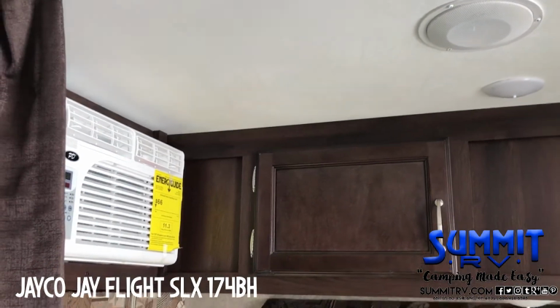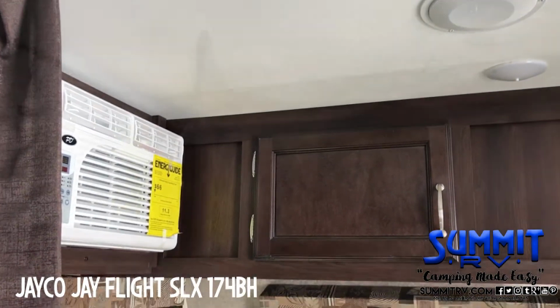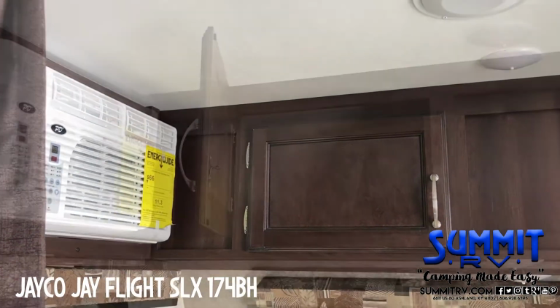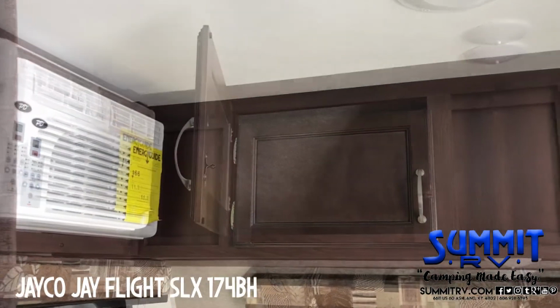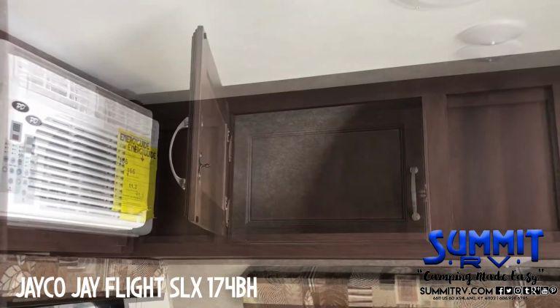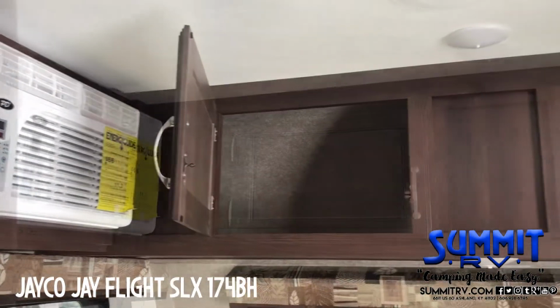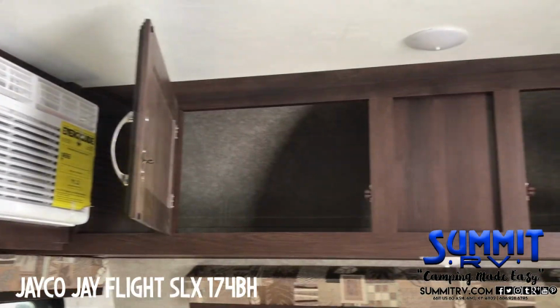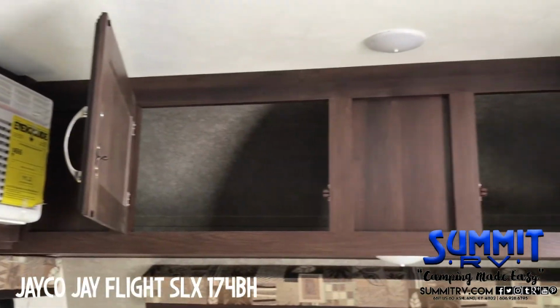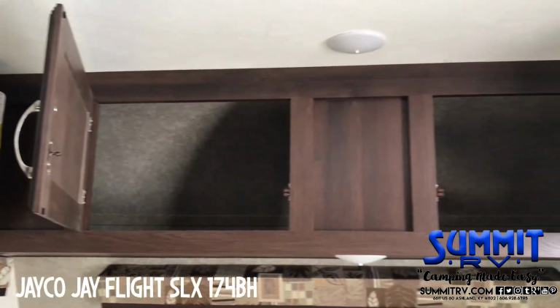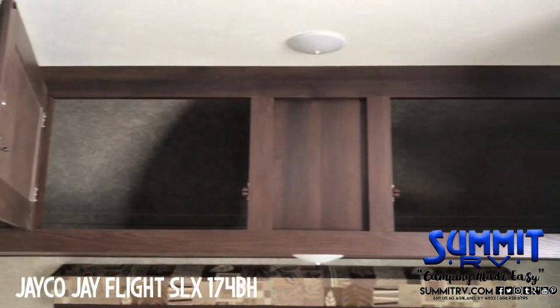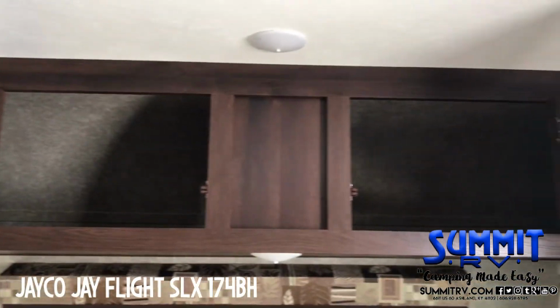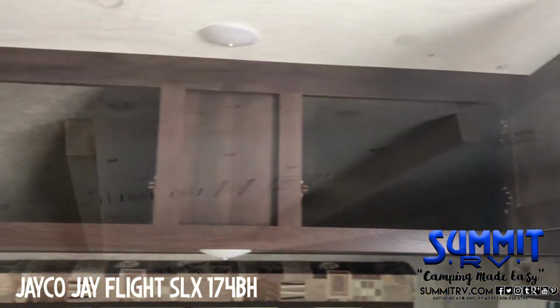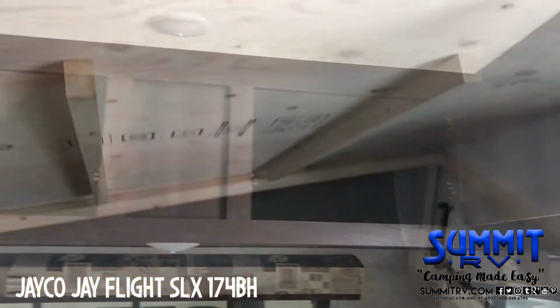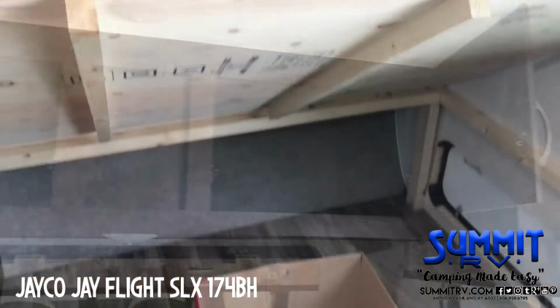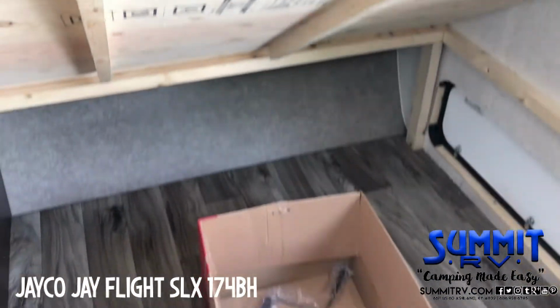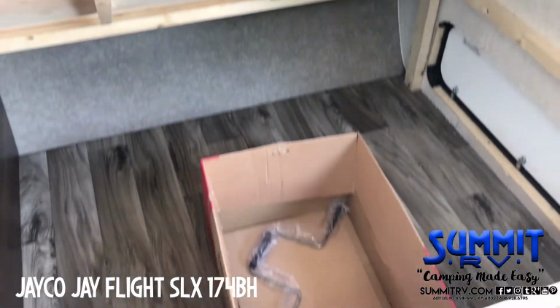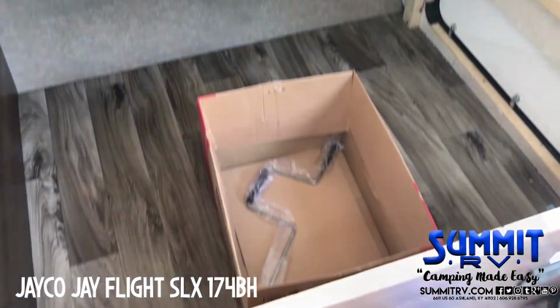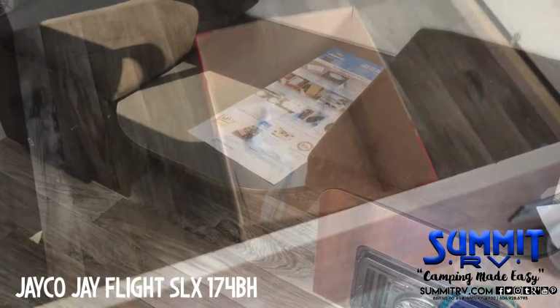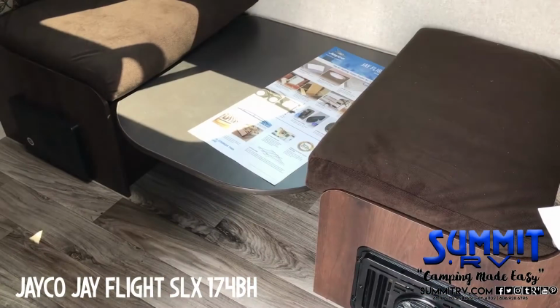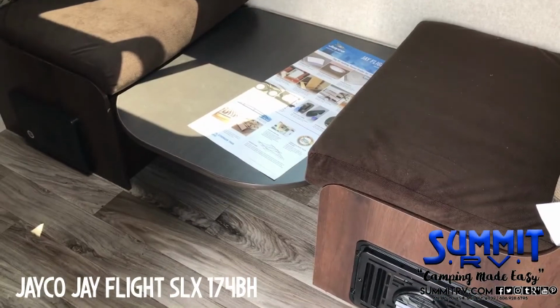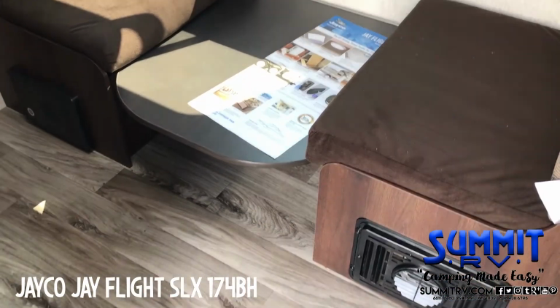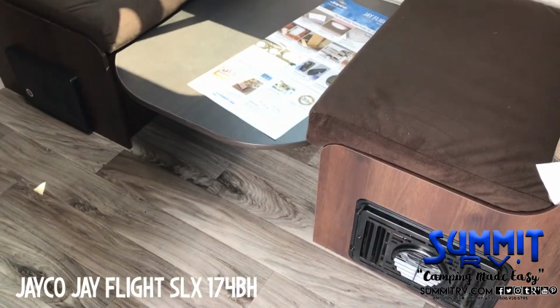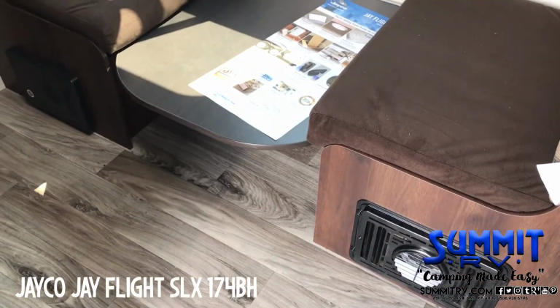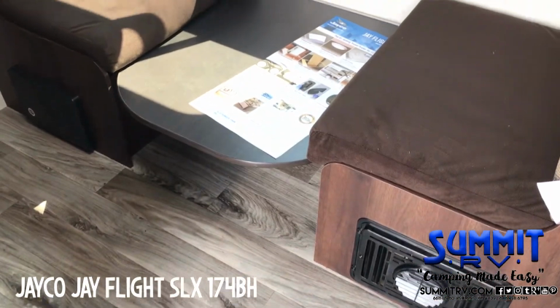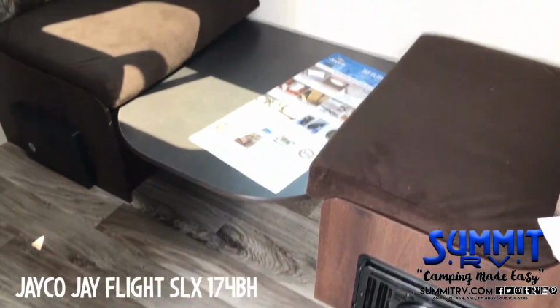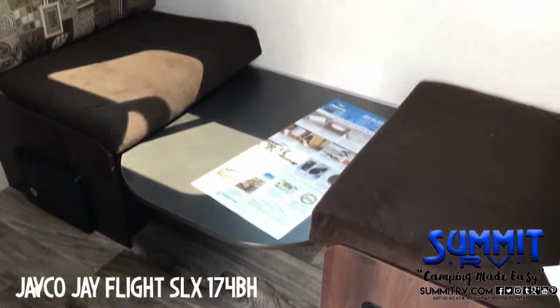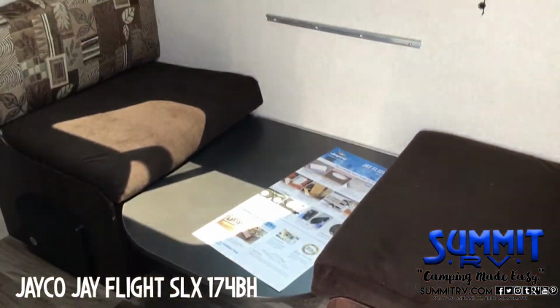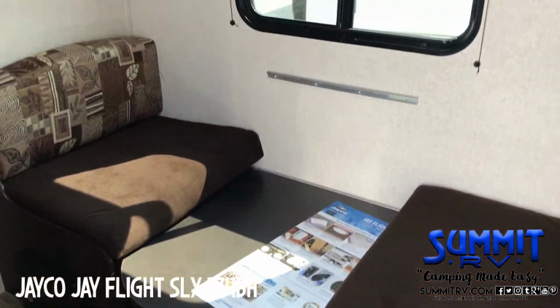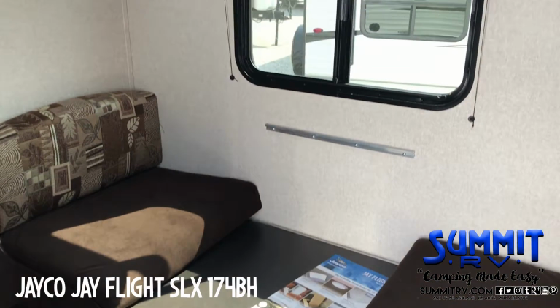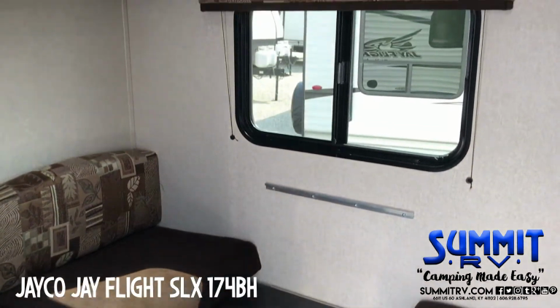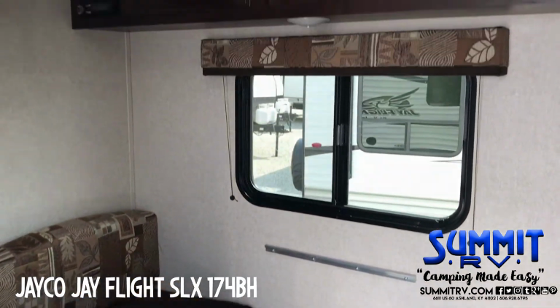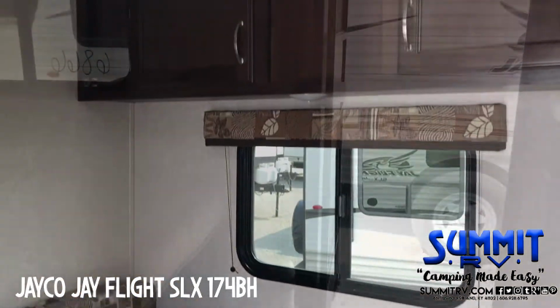I got a motorhome and a top for my truck. Camping in style, staying dry. Summit RV is the reason why.